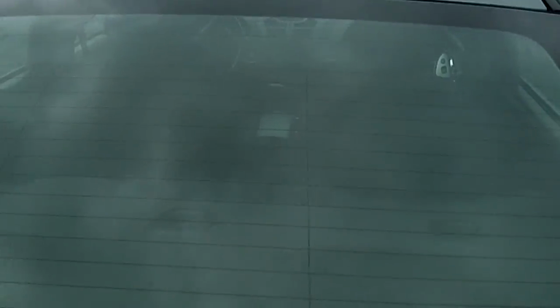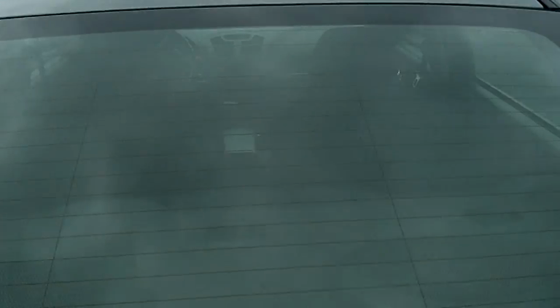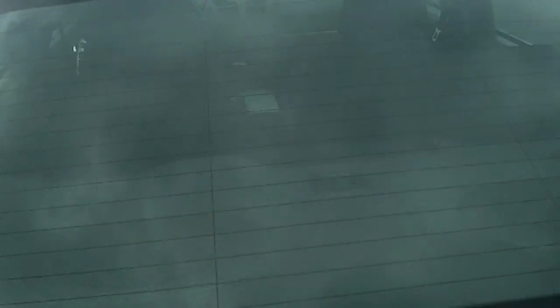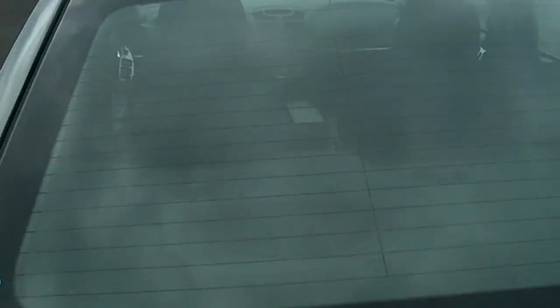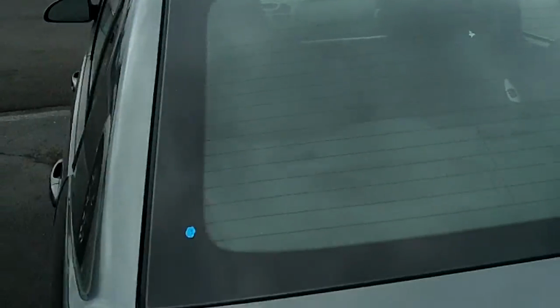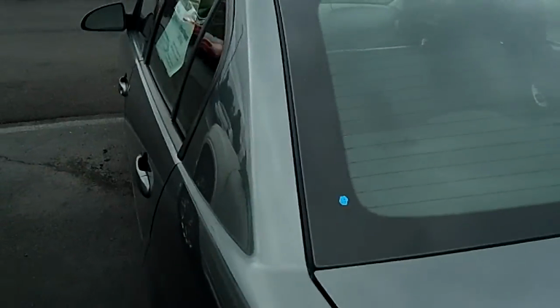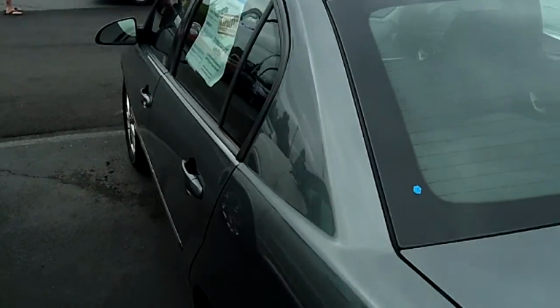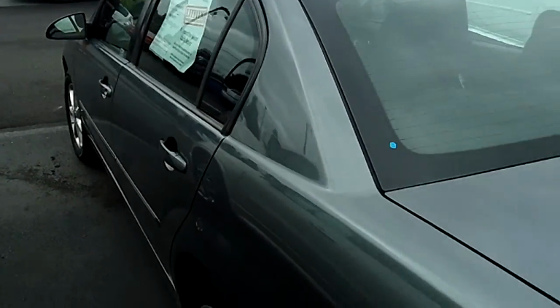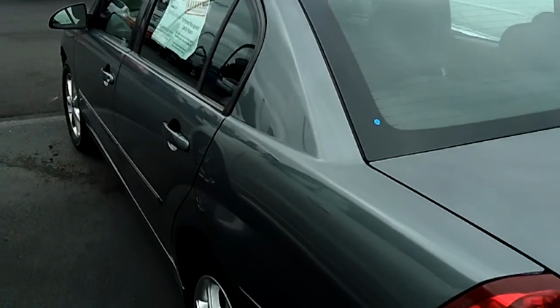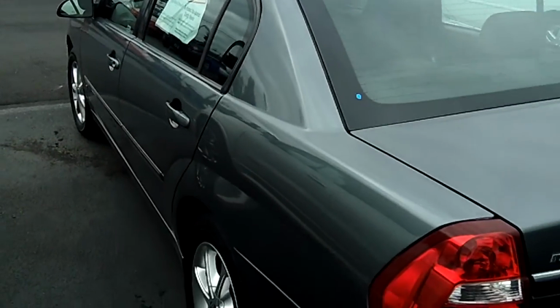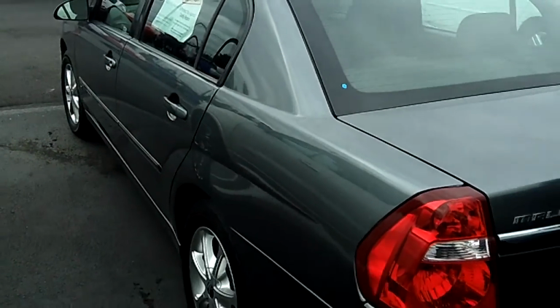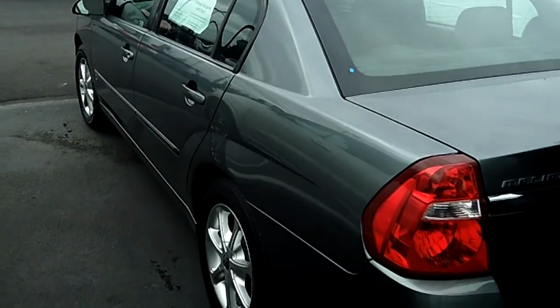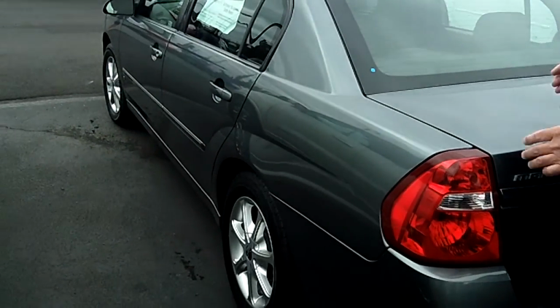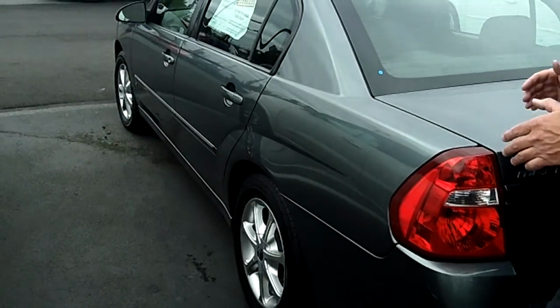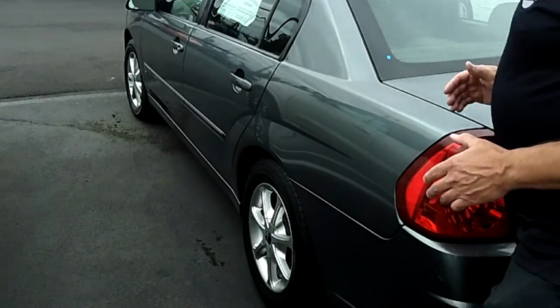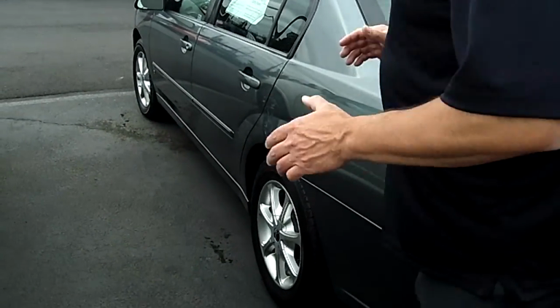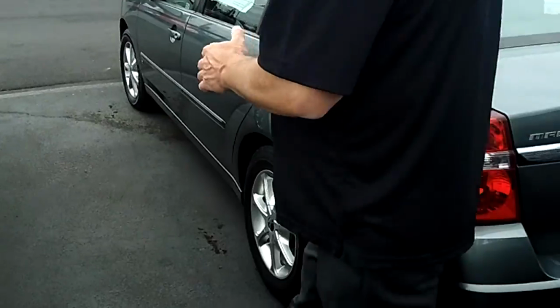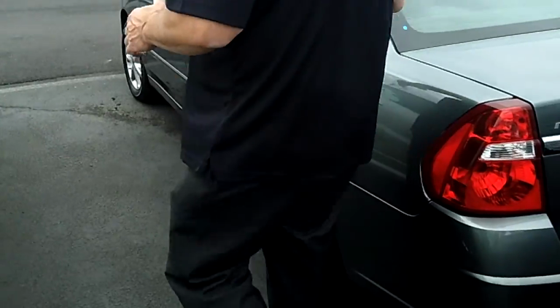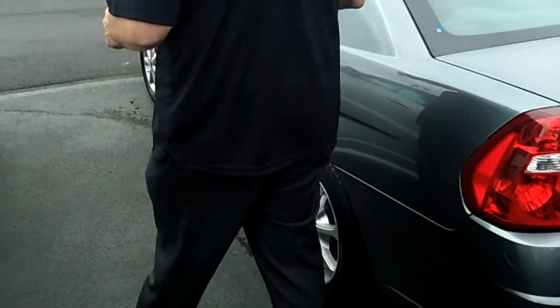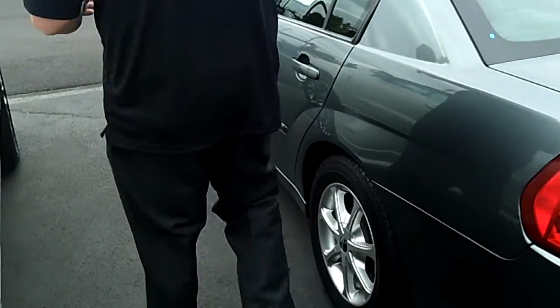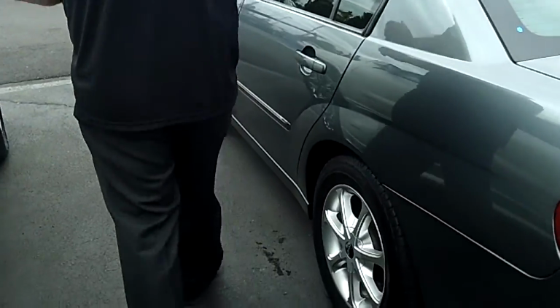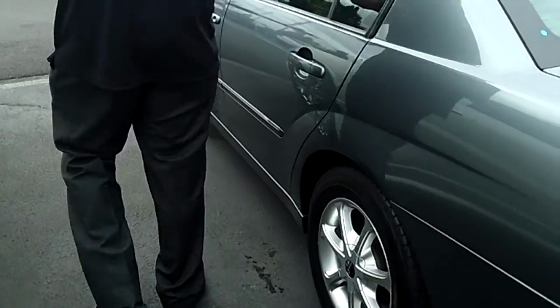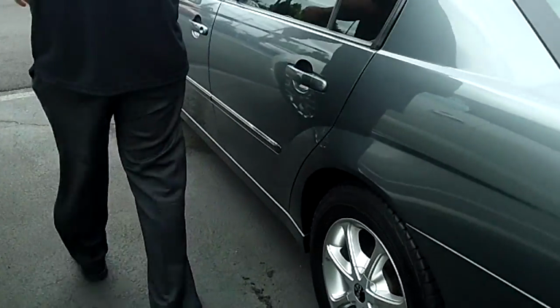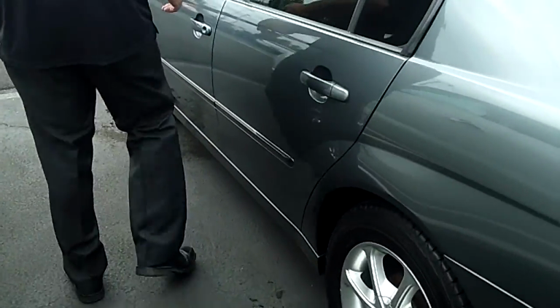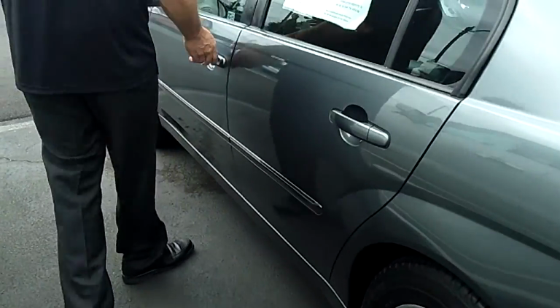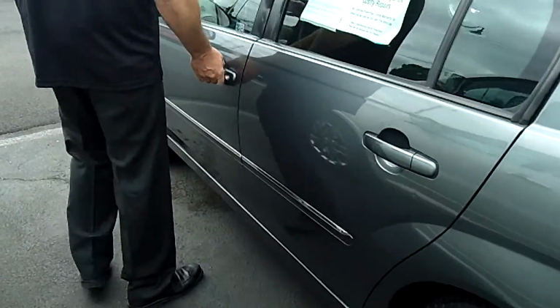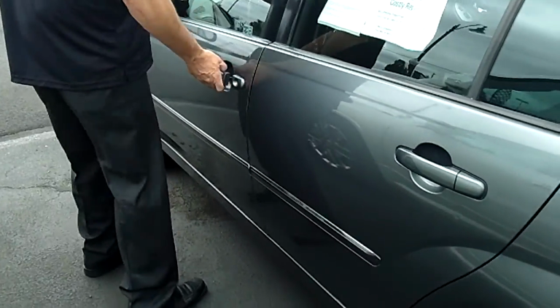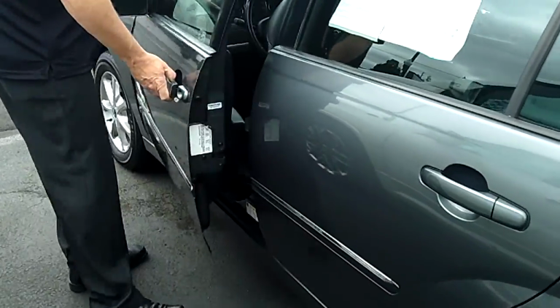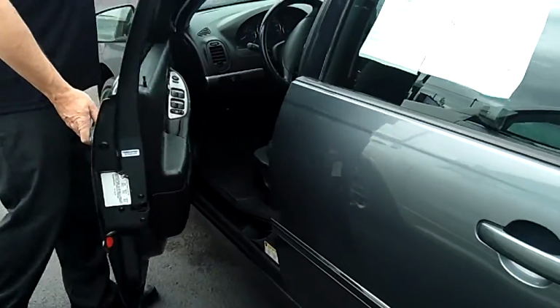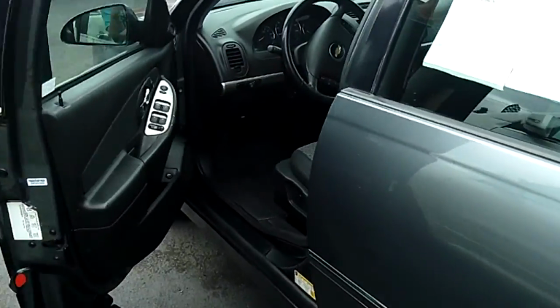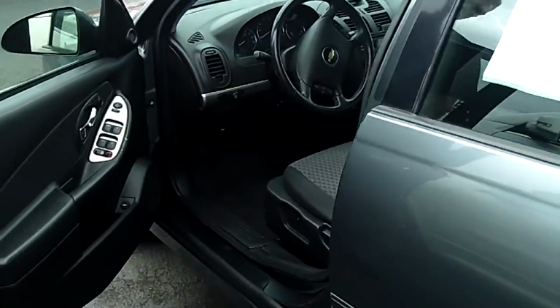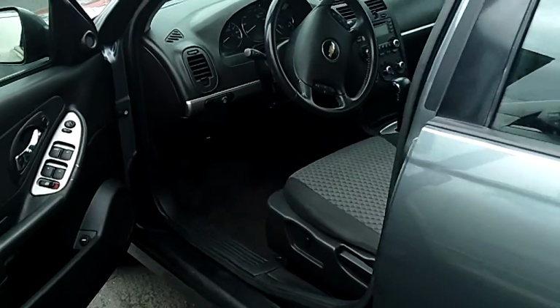And best of all, this car comes with, at no additional cost to you, a lifetime powertrain warranty. If you're shopping at a store that doesn't provide you a no-cost lifetime powertrain warranty, you're shopping at the wrong store.